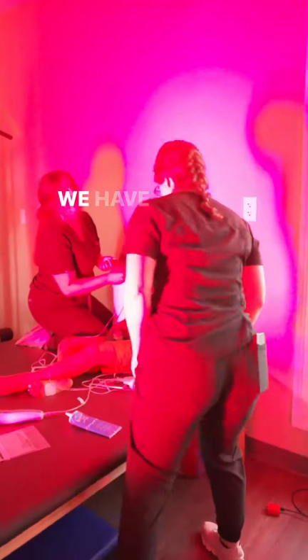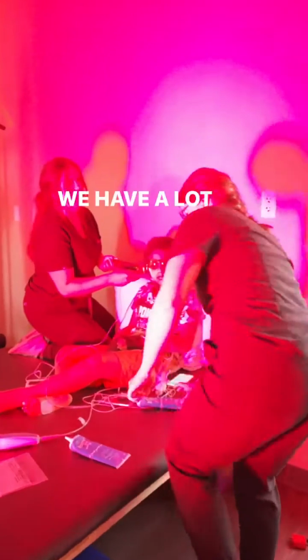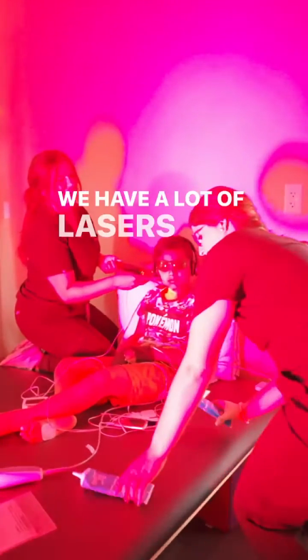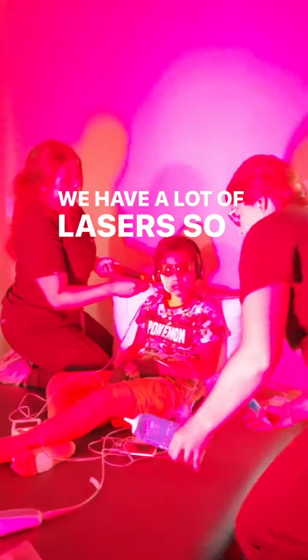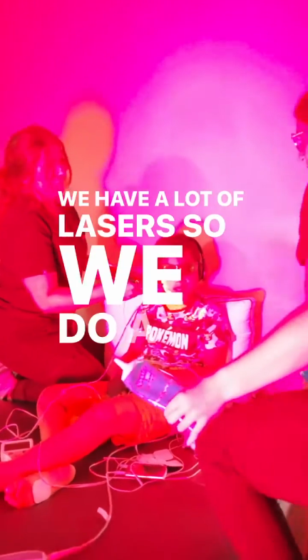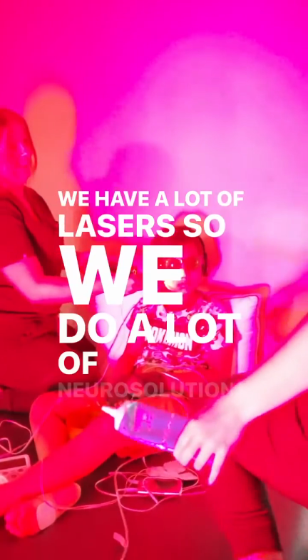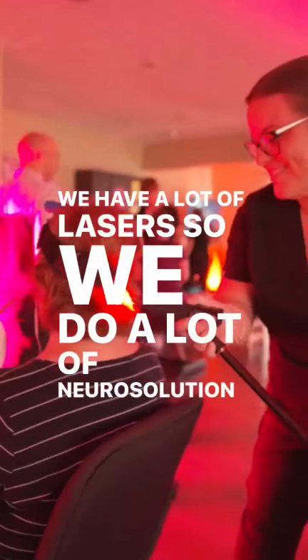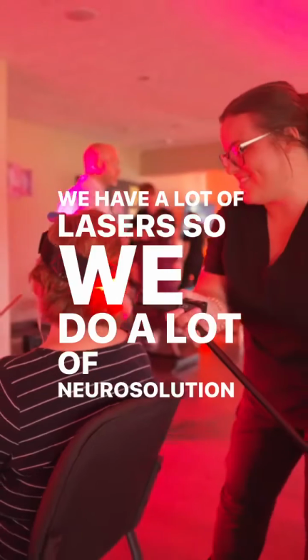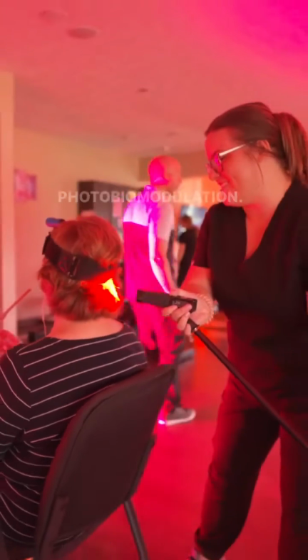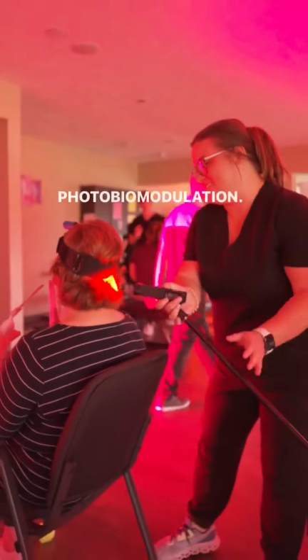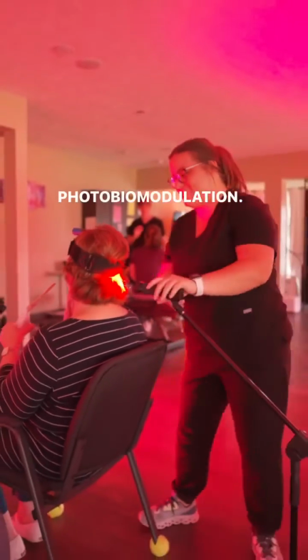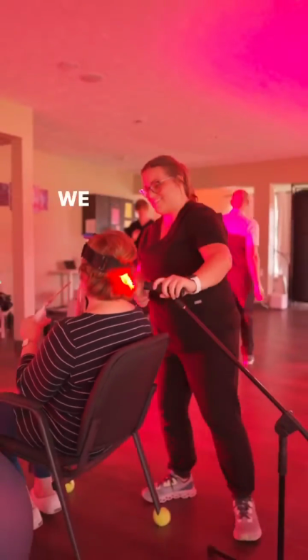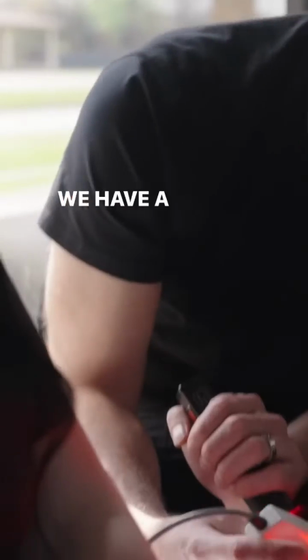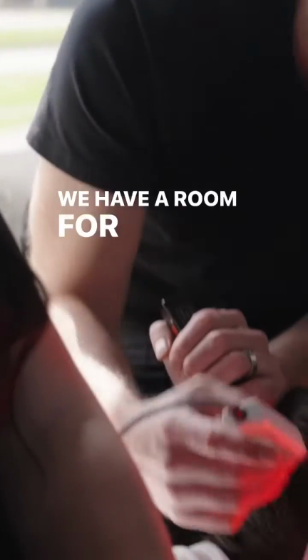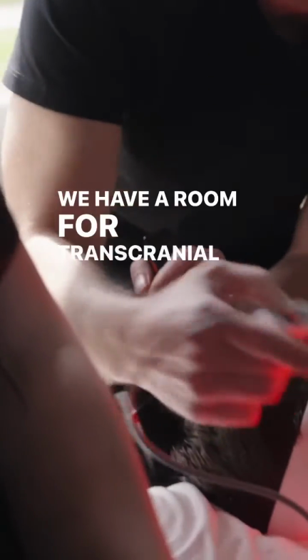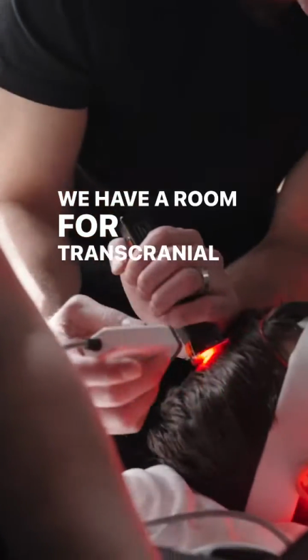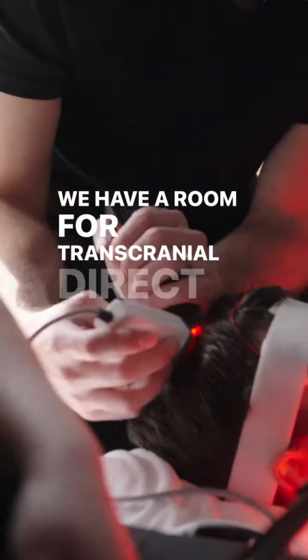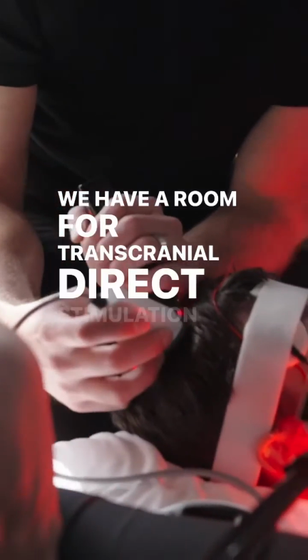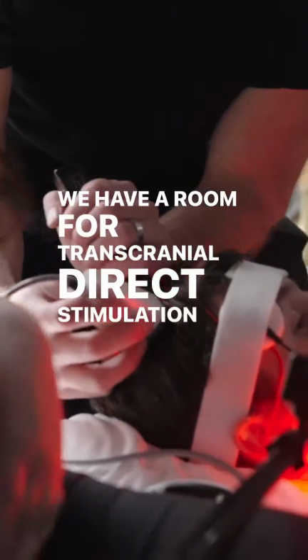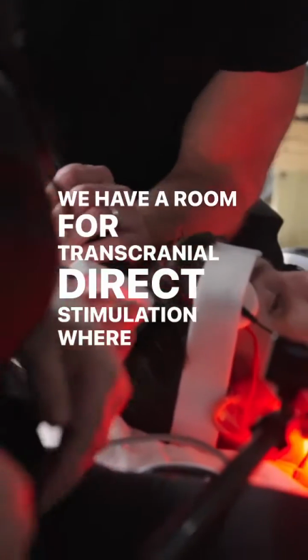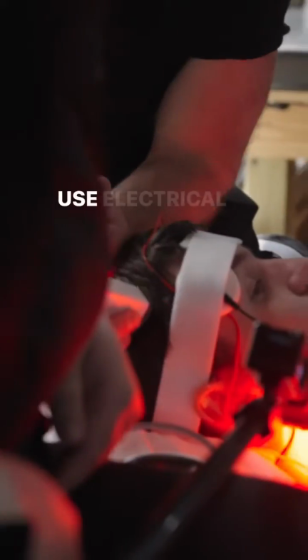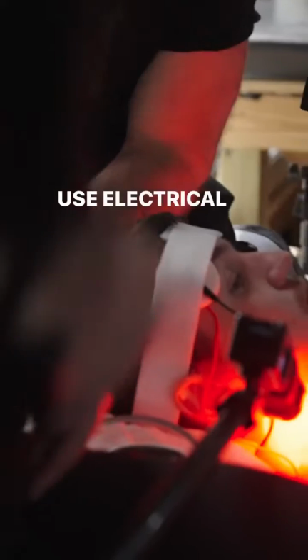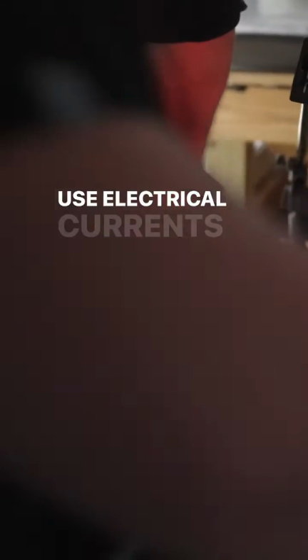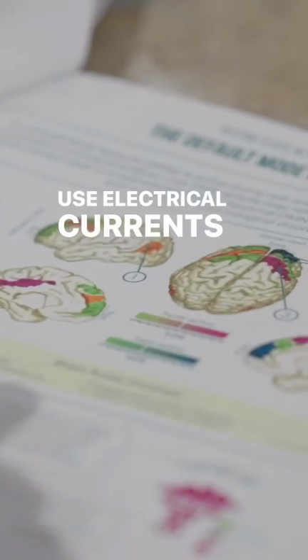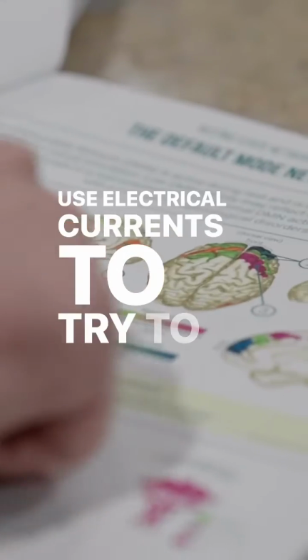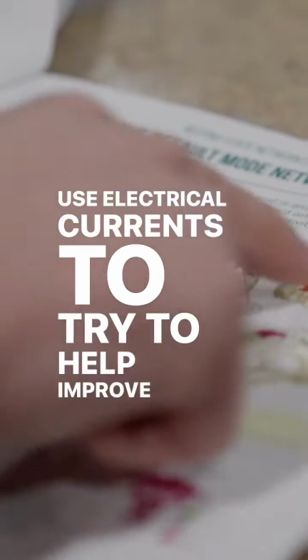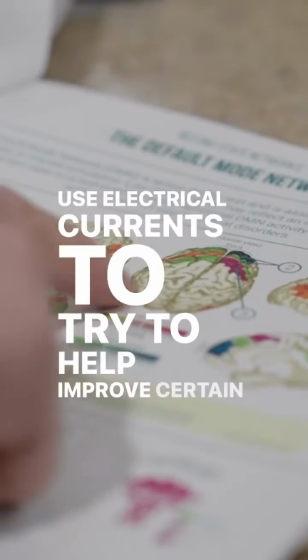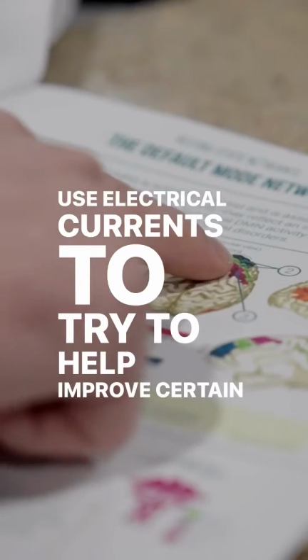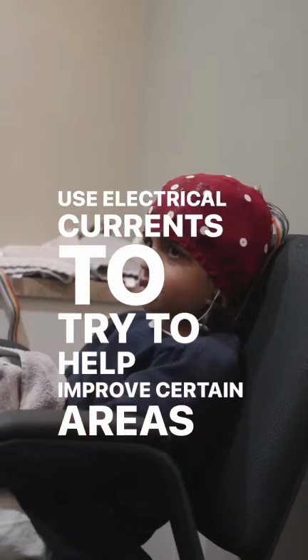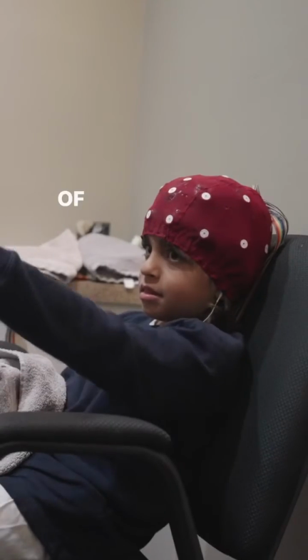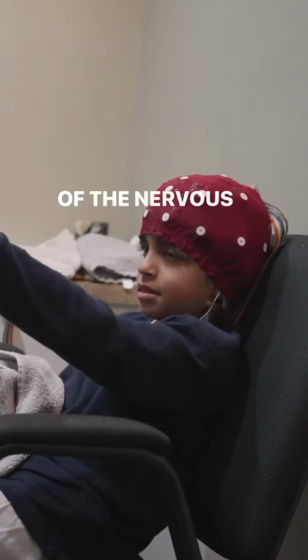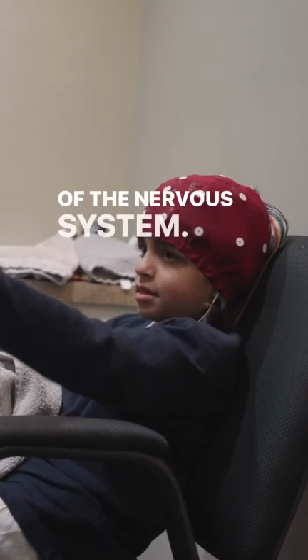We have a lot of lasers, so we do a lot of neurosolution and photobiomodulation. We have a room for transcranial direct stimulation where we use electrical currents to try to help improve certain areas of the nervous system.